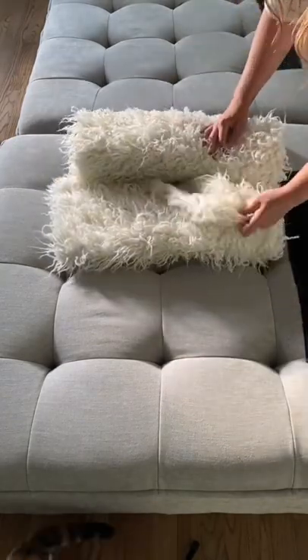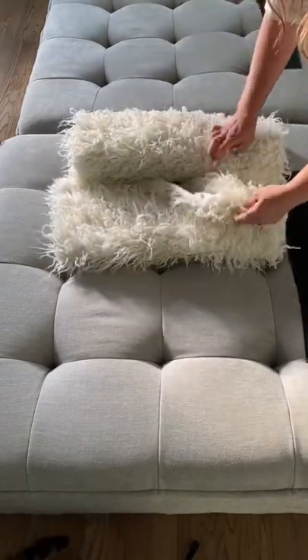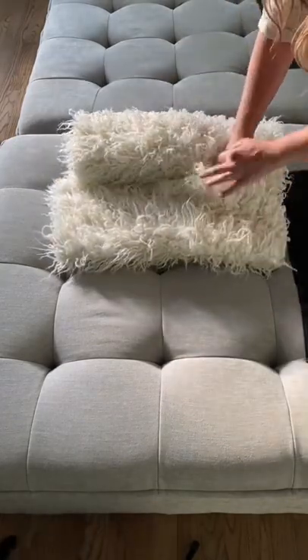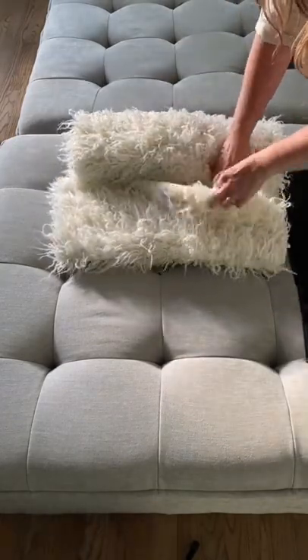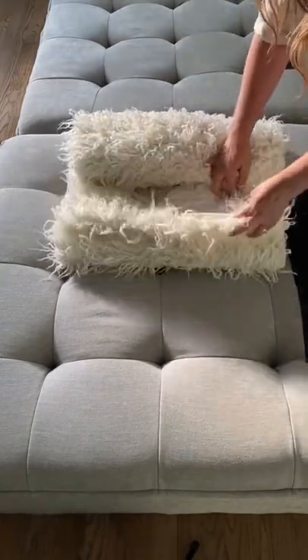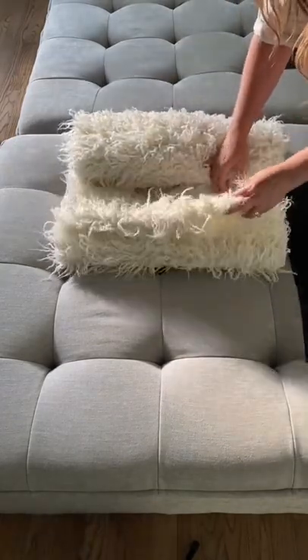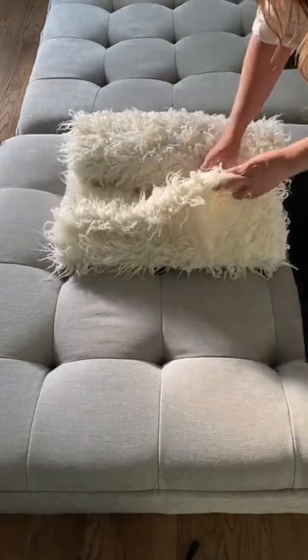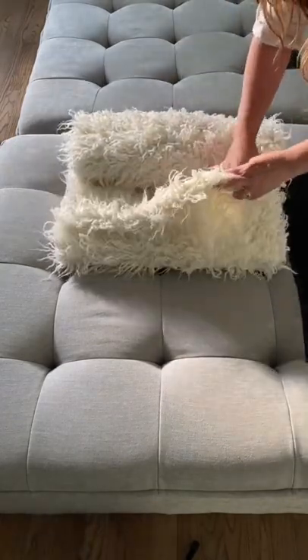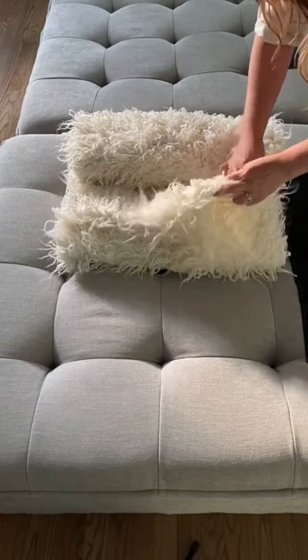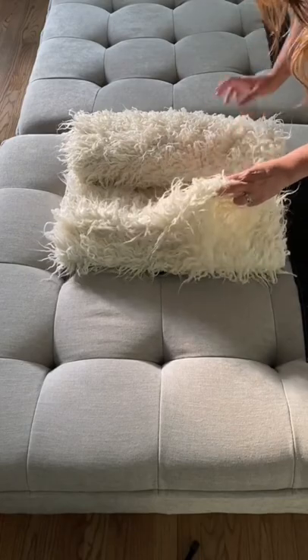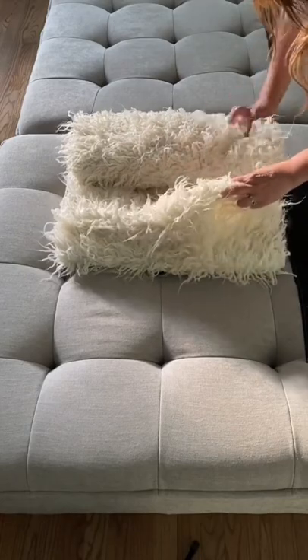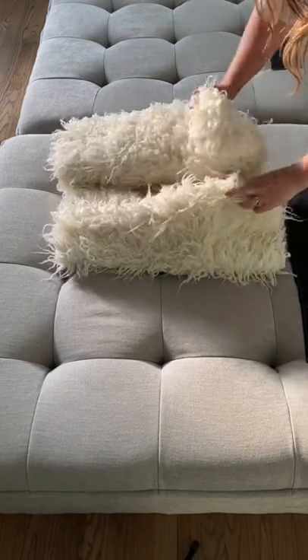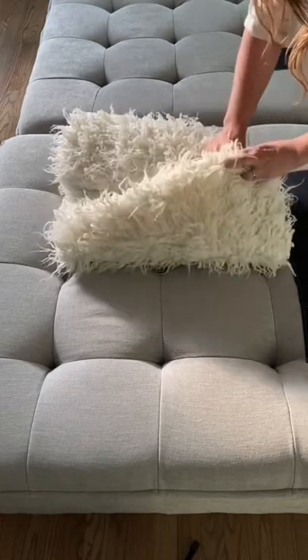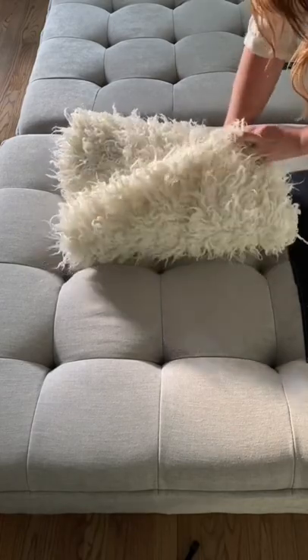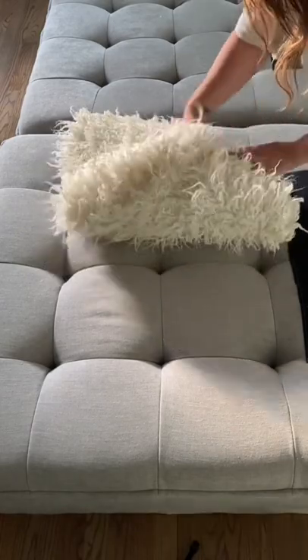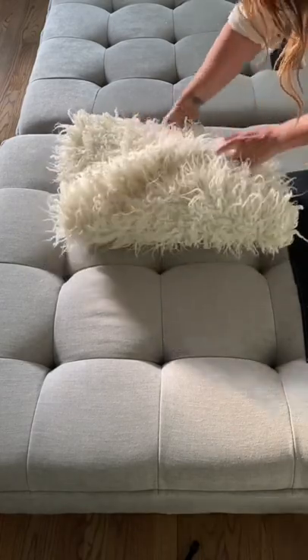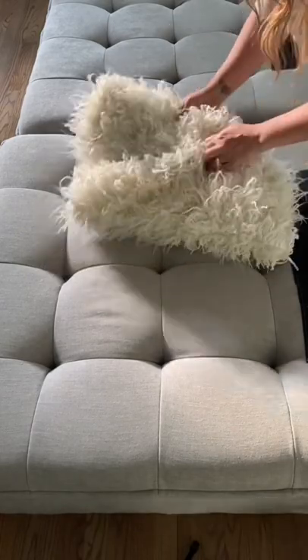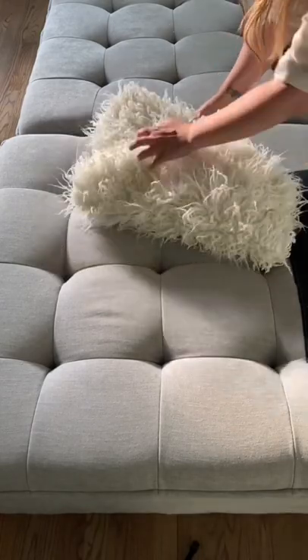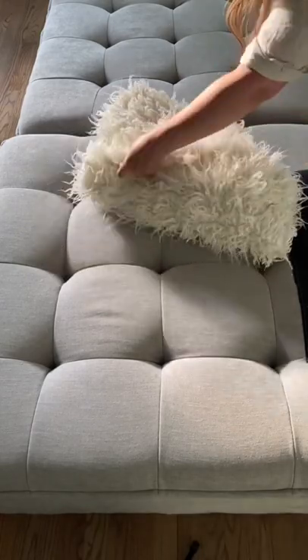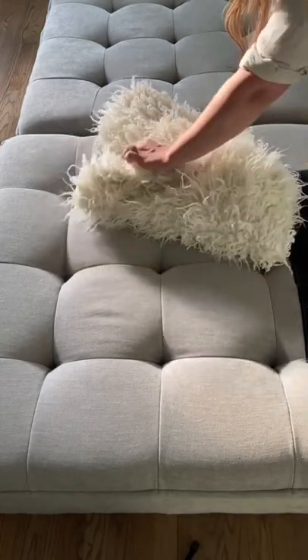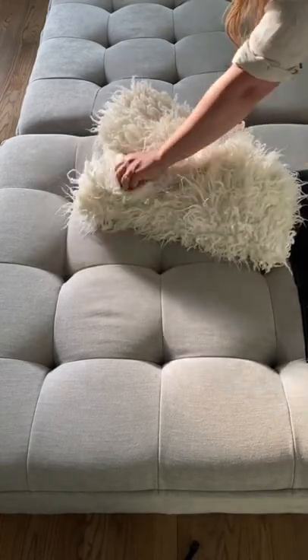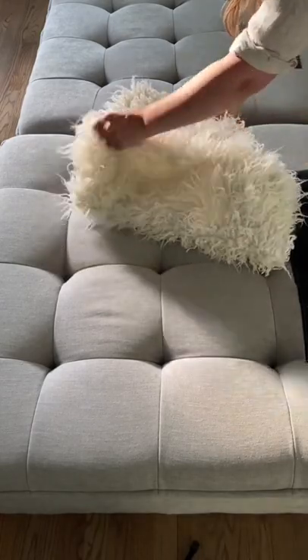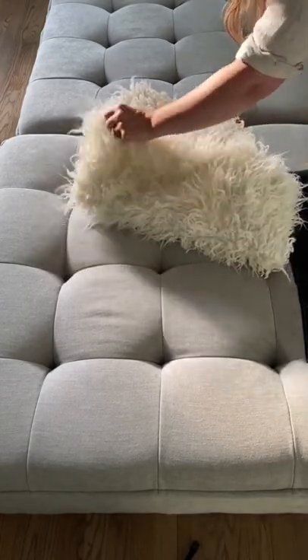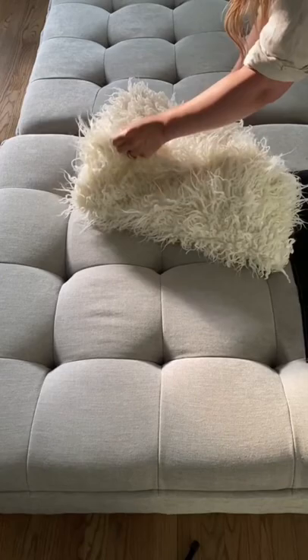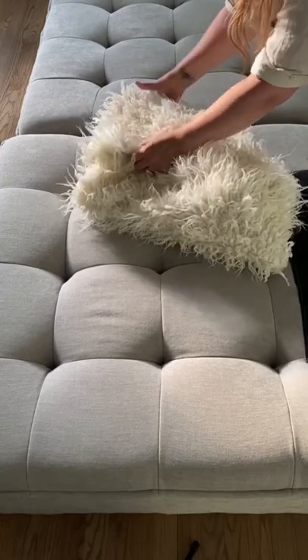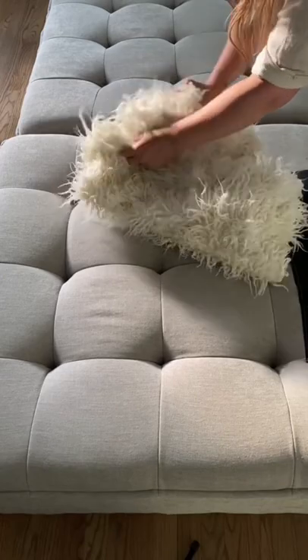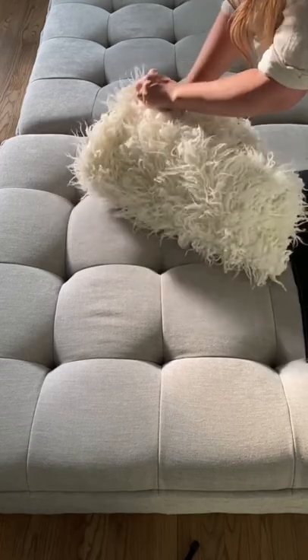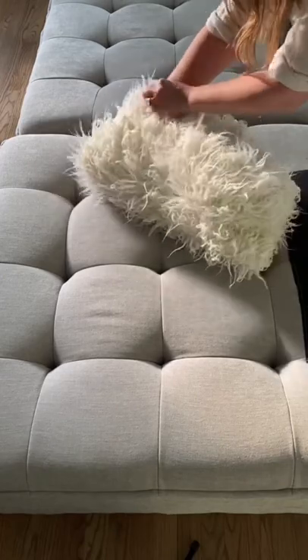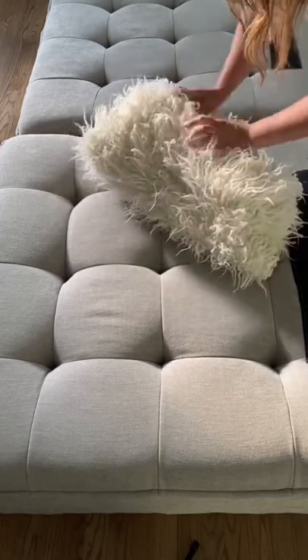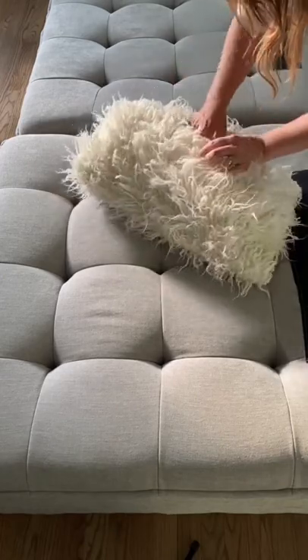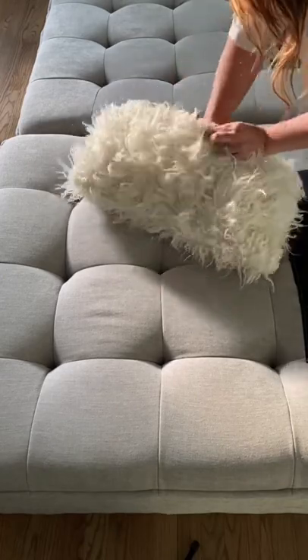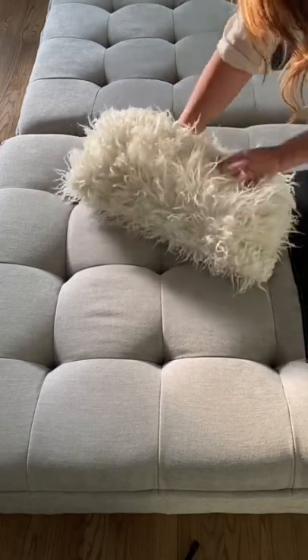Then you're going to open up the one end and just stick your corners in and slide it in like you're doing a pillowcase. Guys, it is that simple.